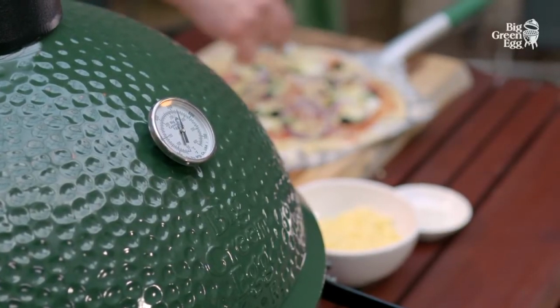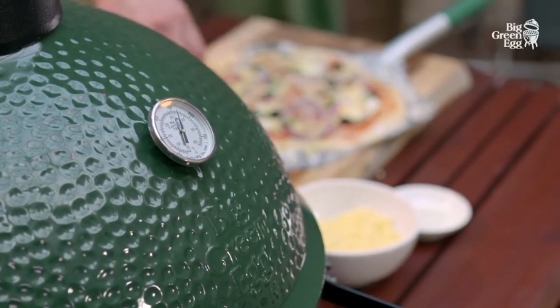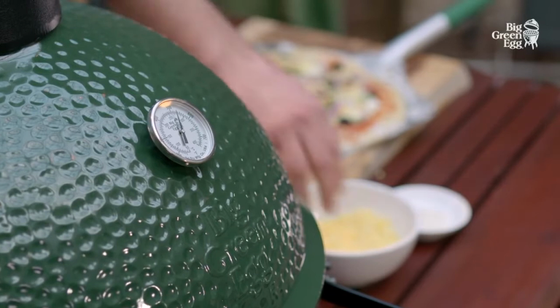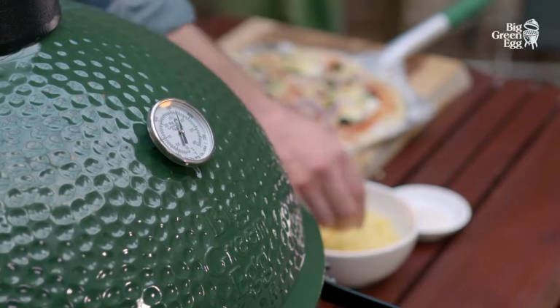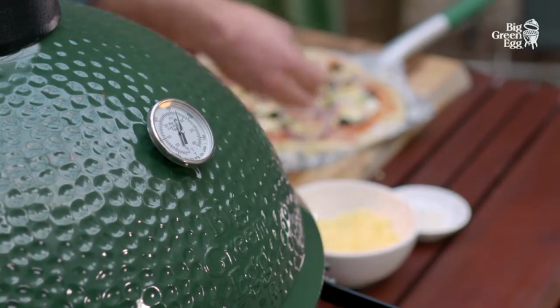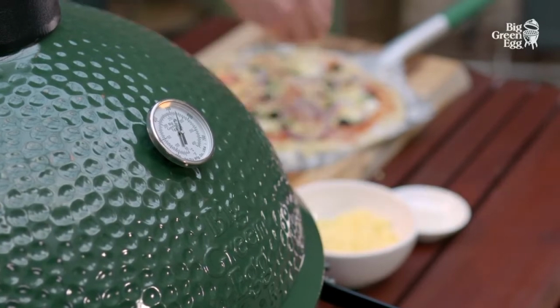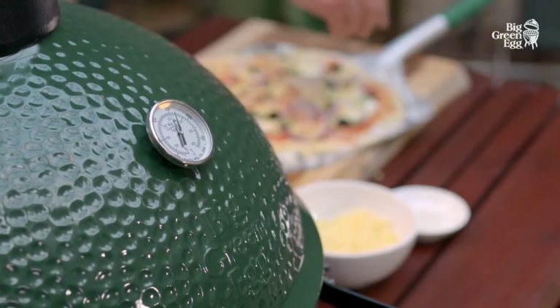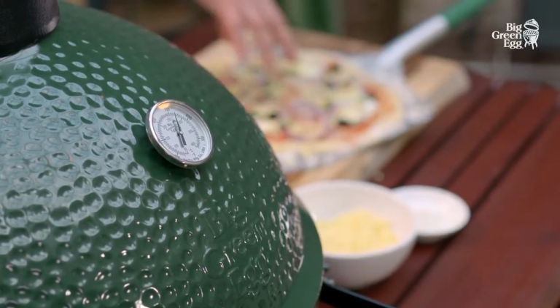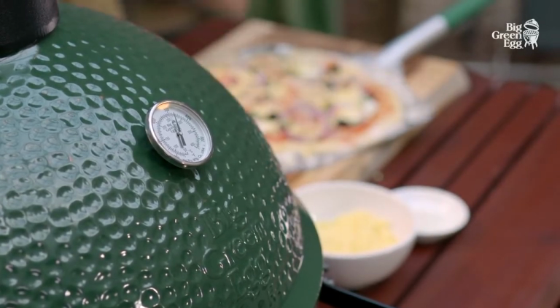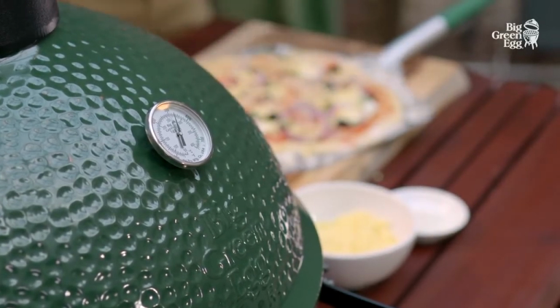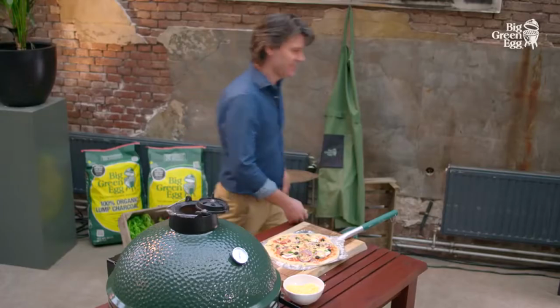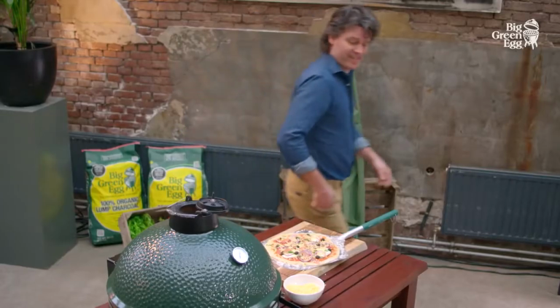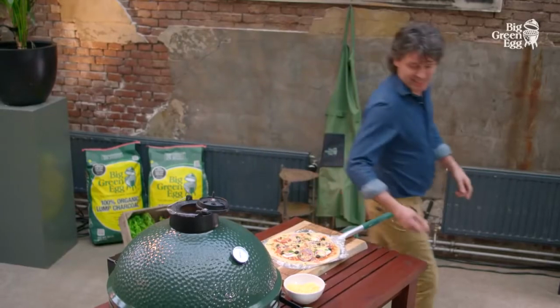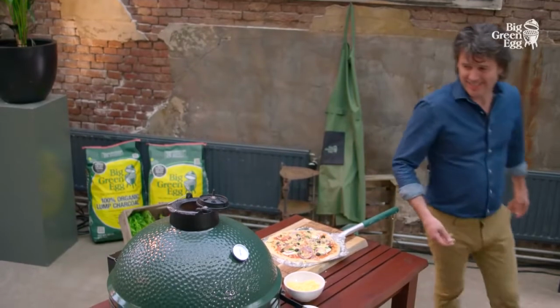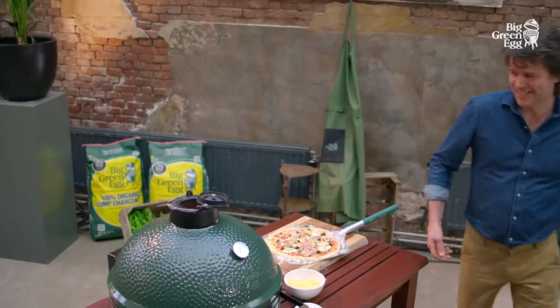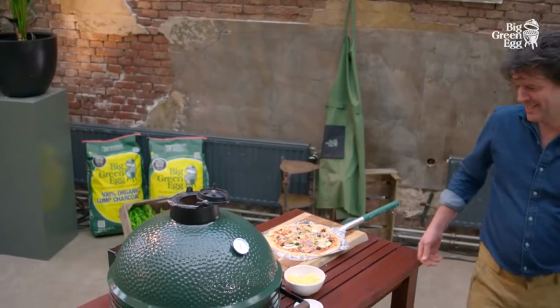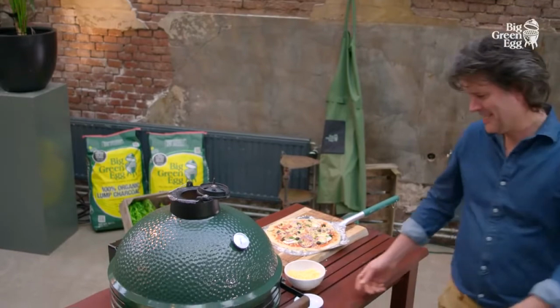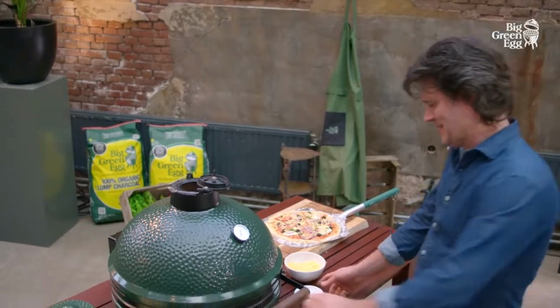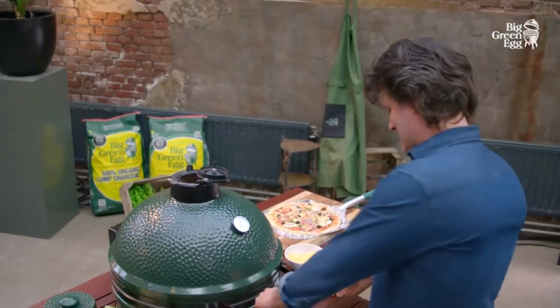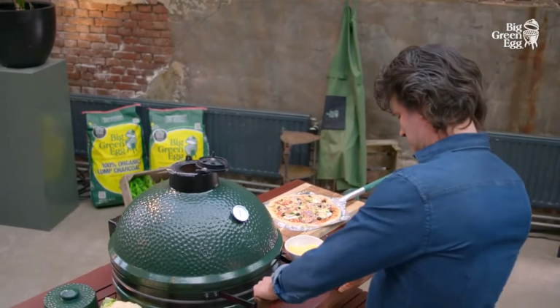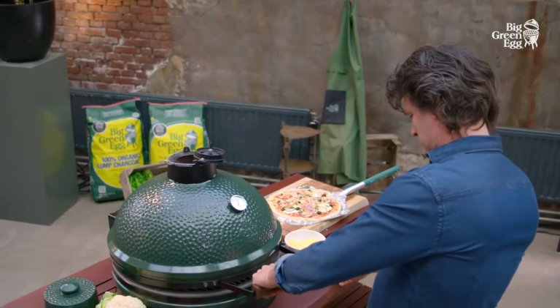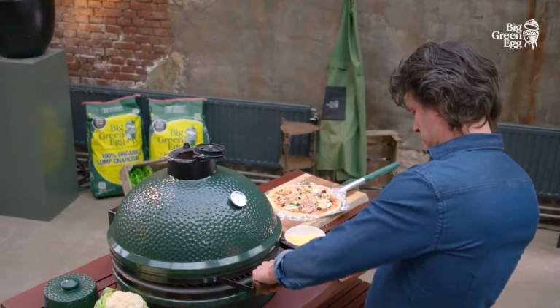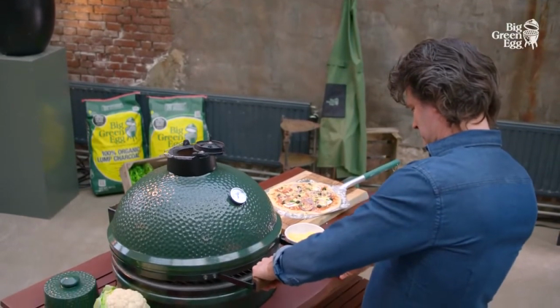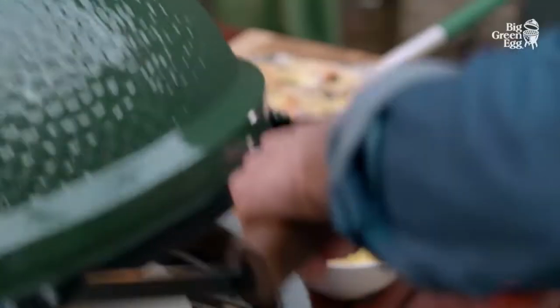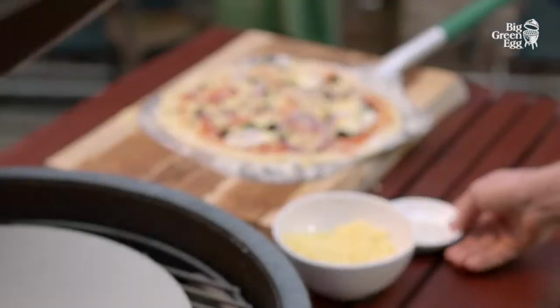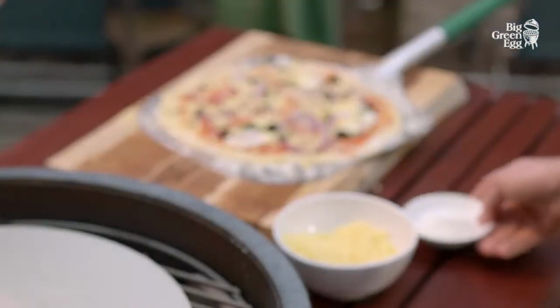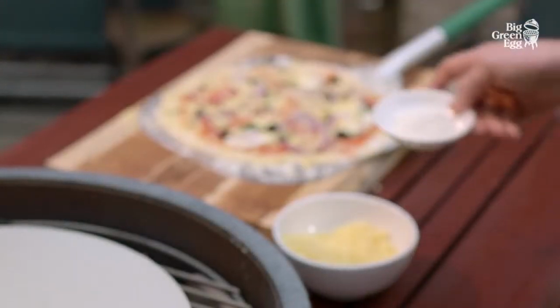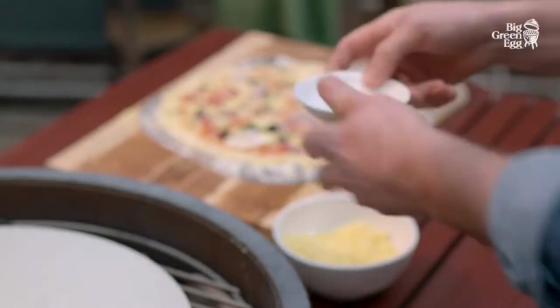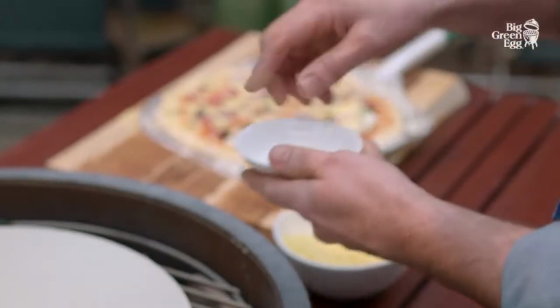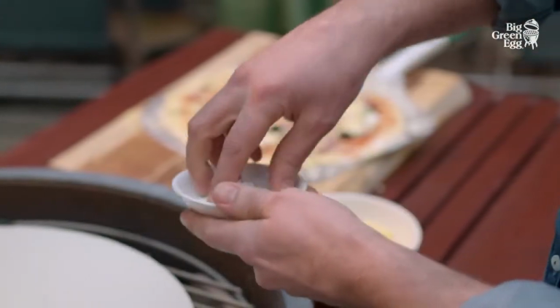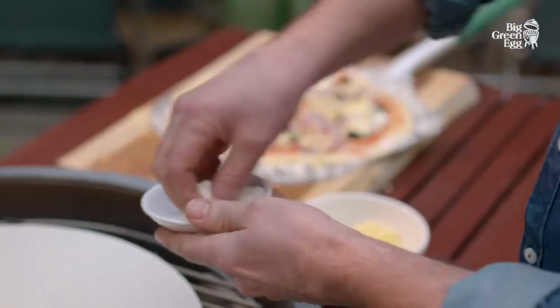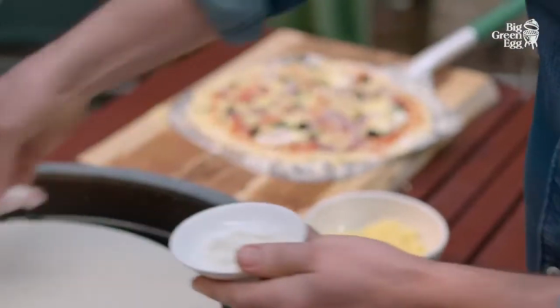We bake our pizza for five to six minutes at around 250 degrees Celsius. You bake bread at lower temperatures, so have a look at the video about temperature control to get the hang of it.